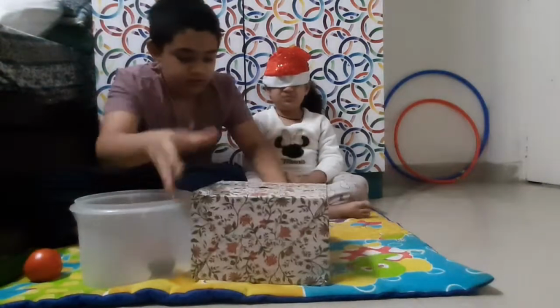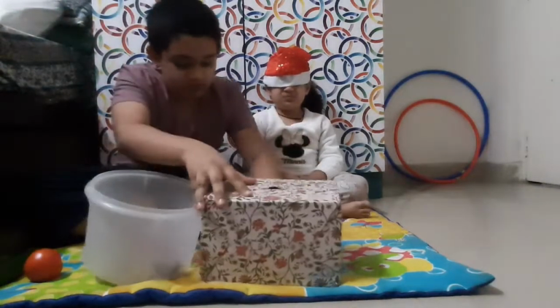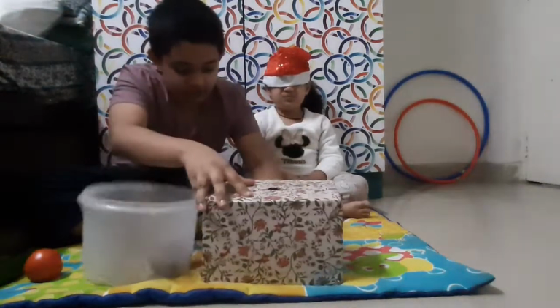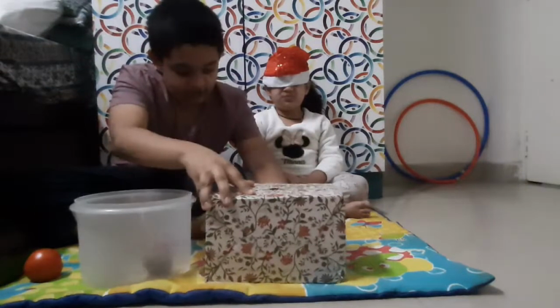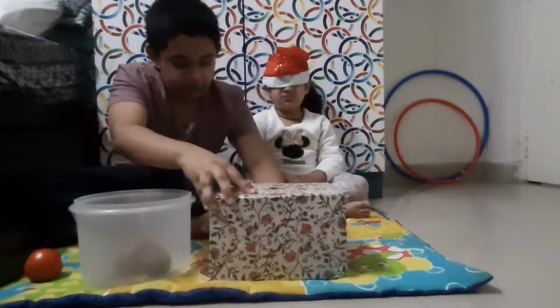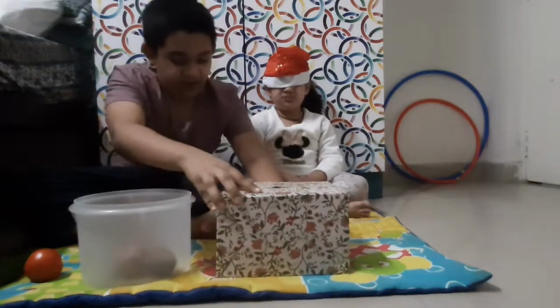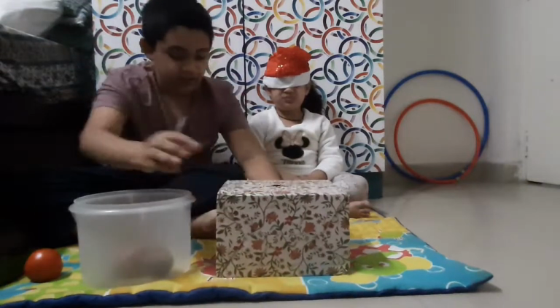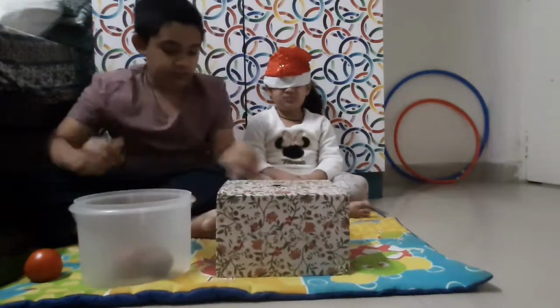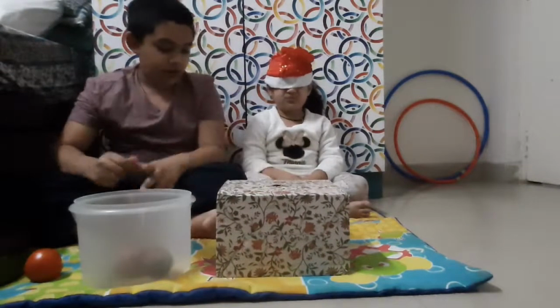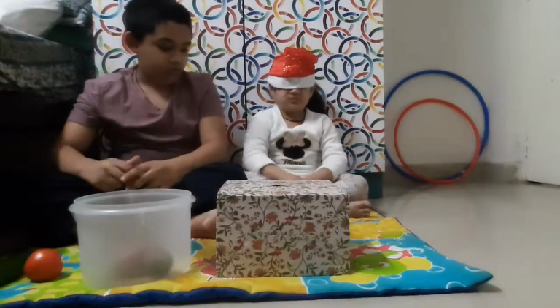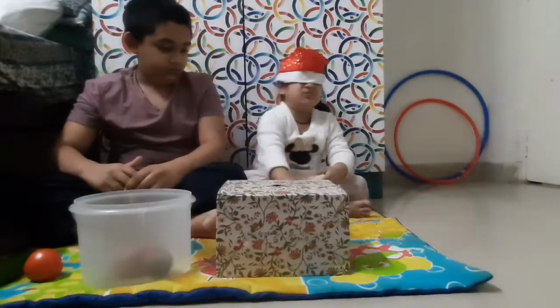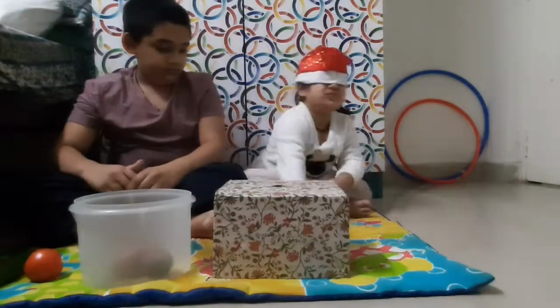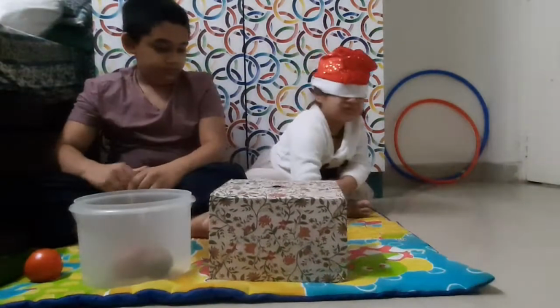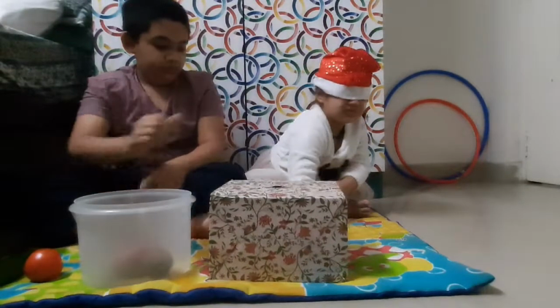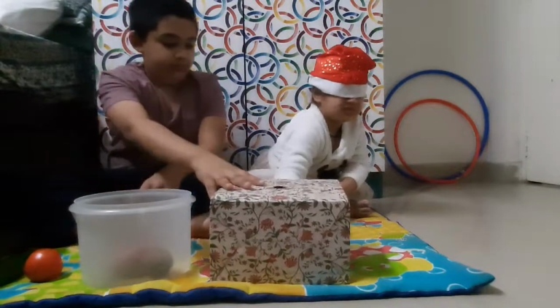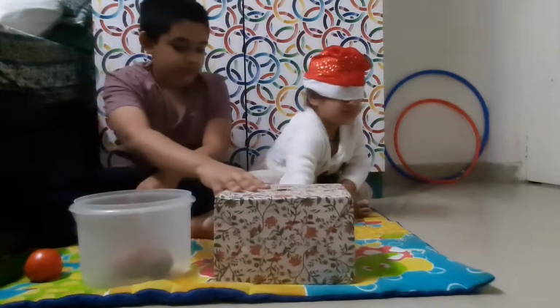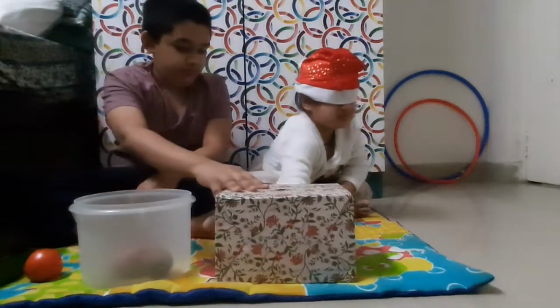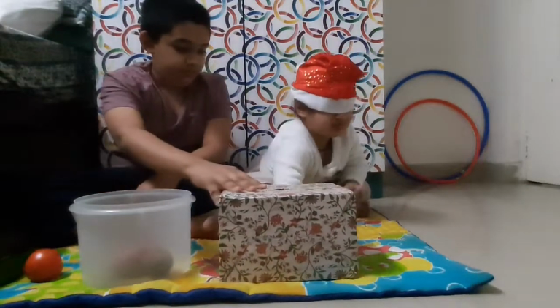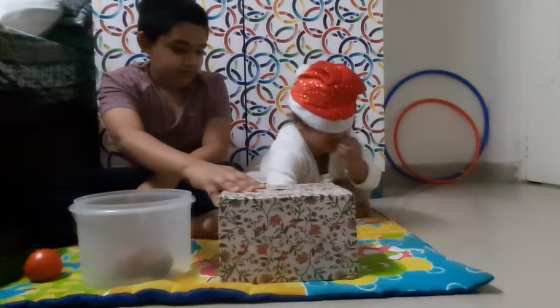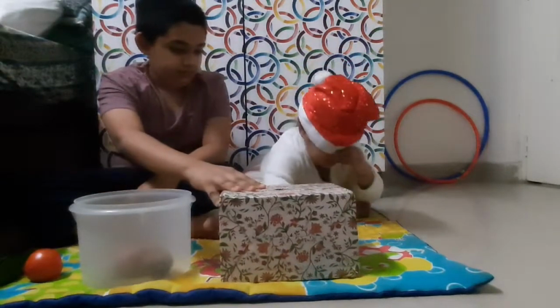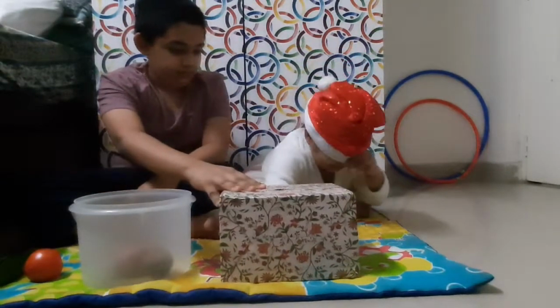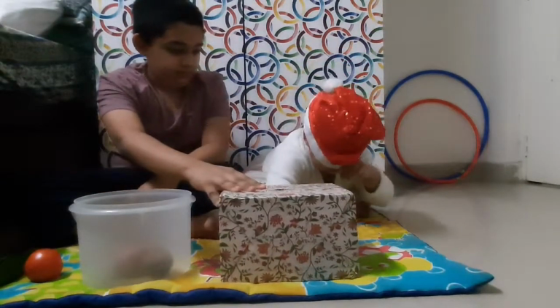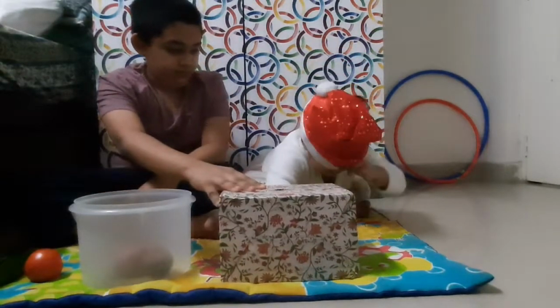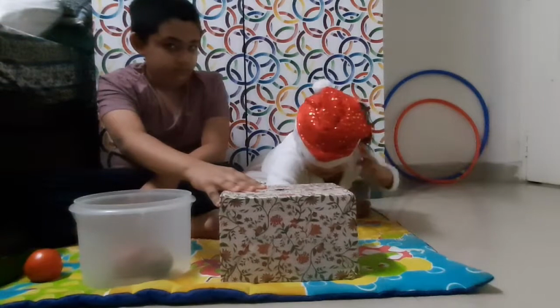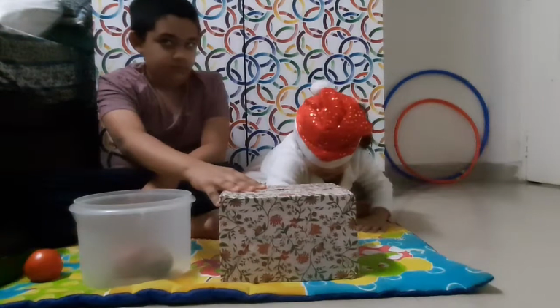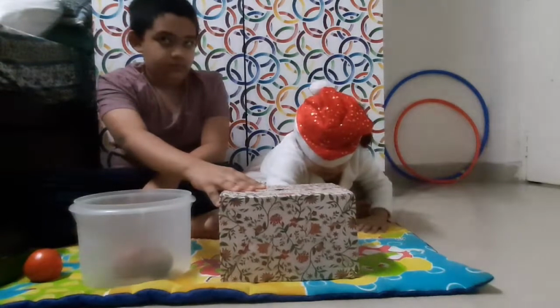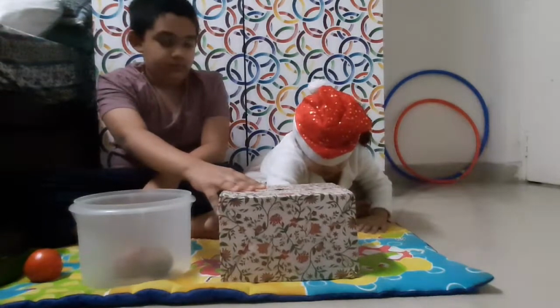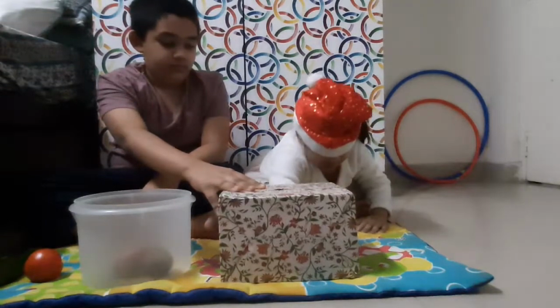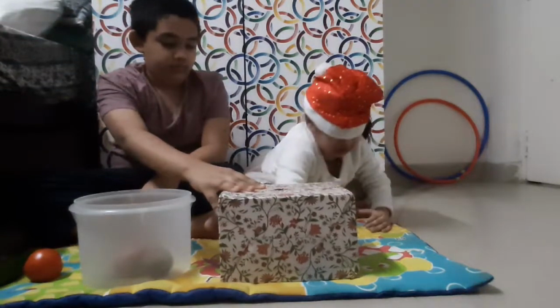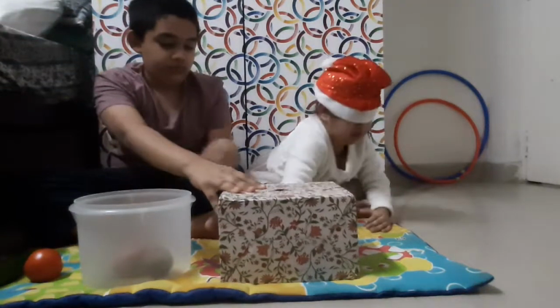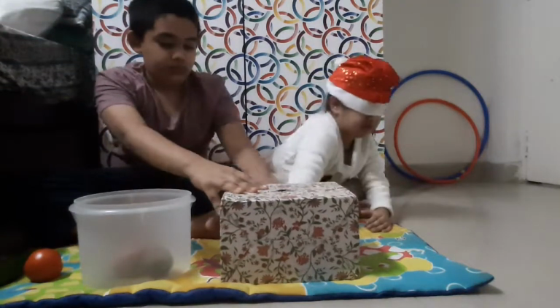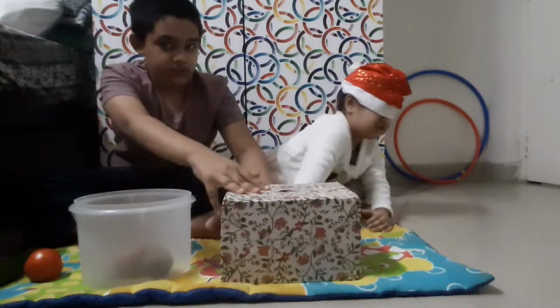Now put your hand inside the box. Potato. Good.